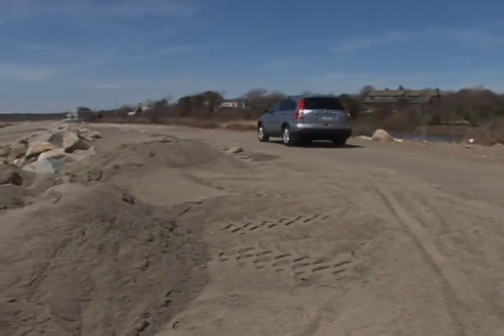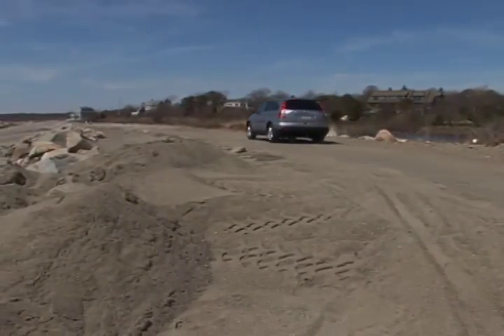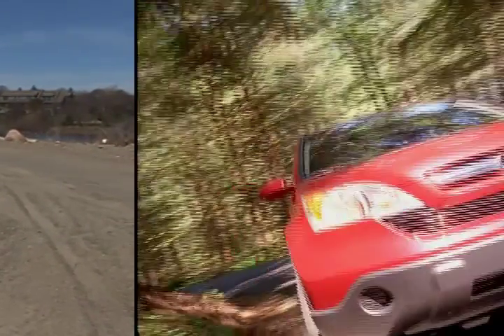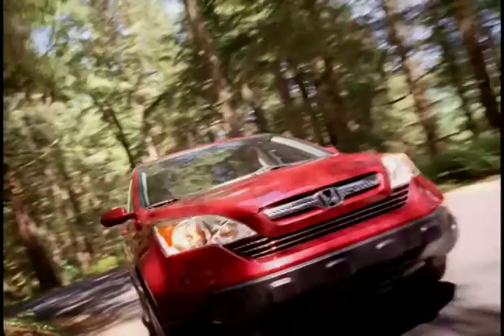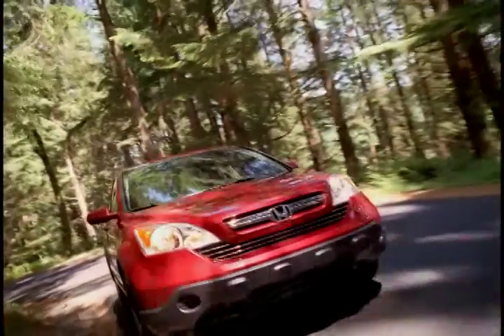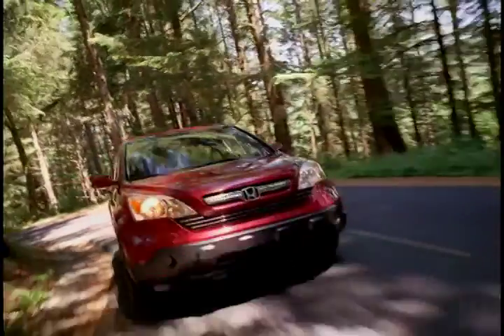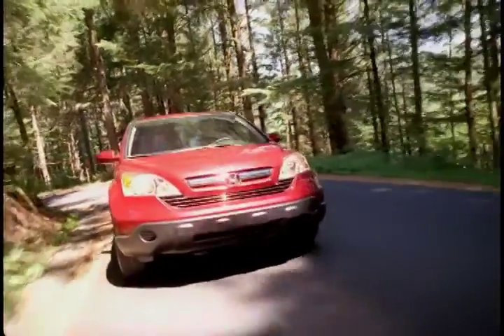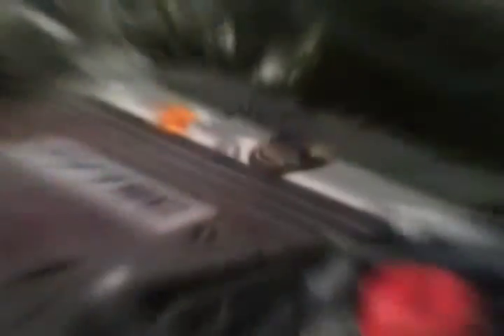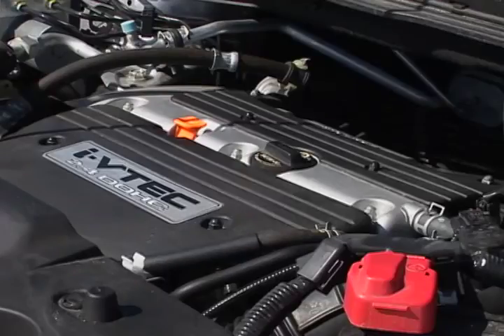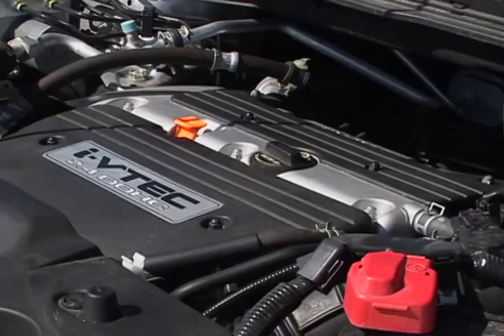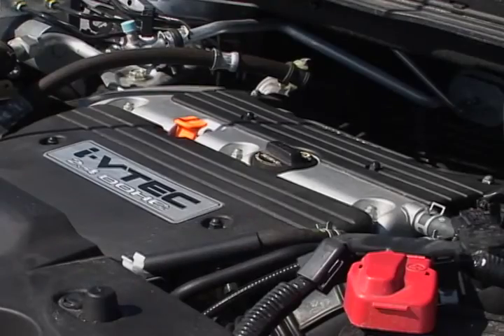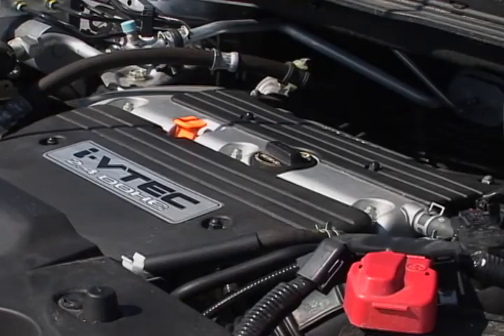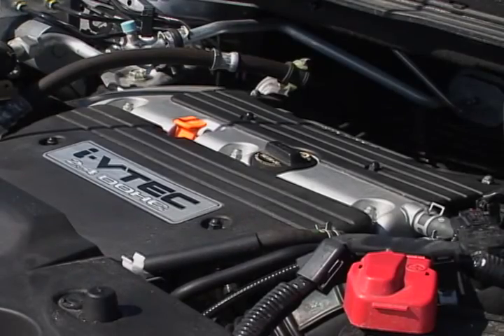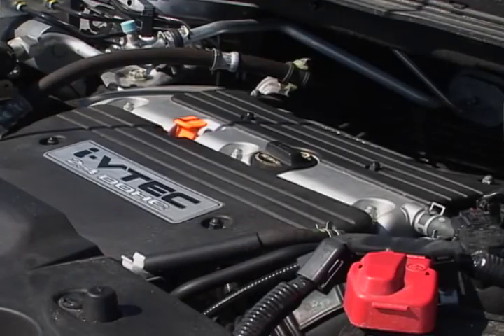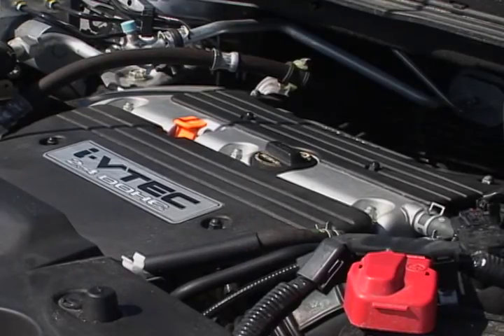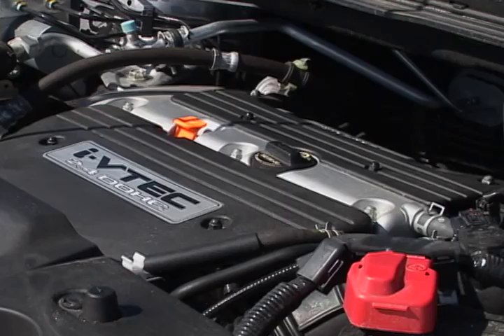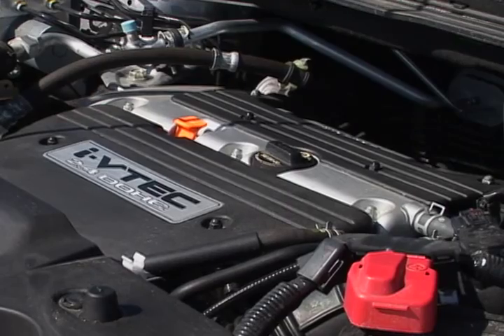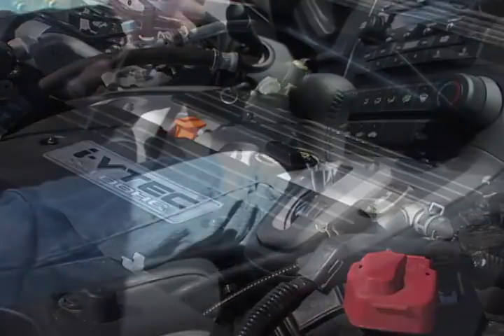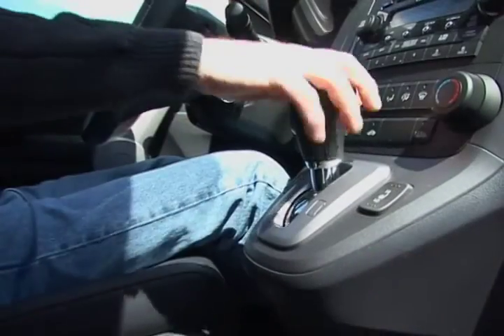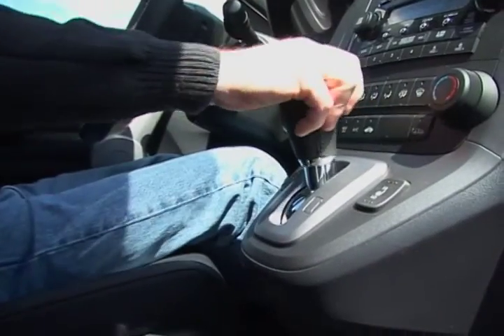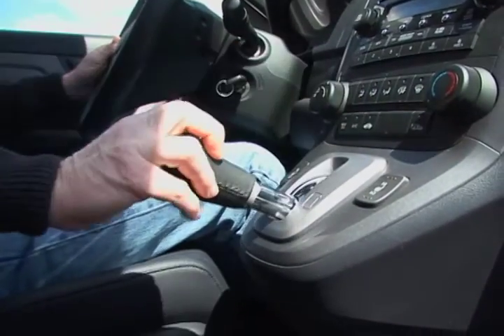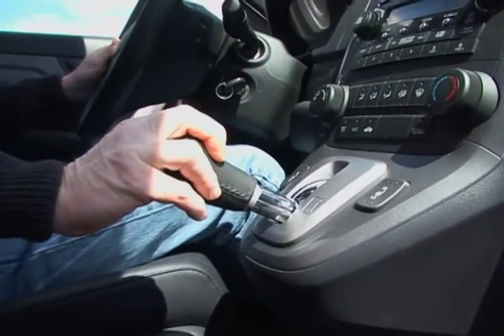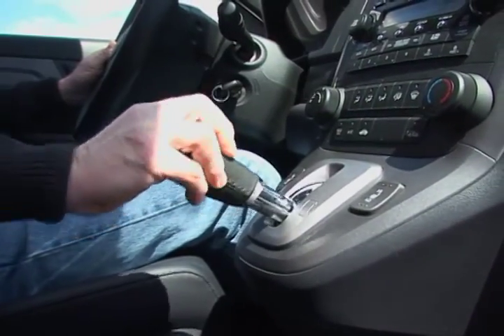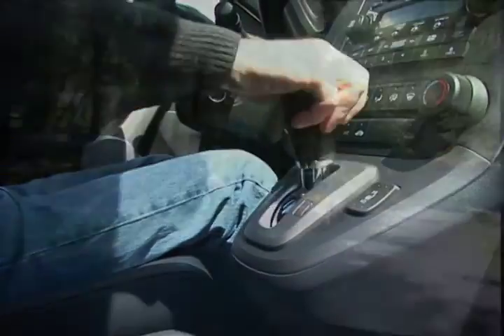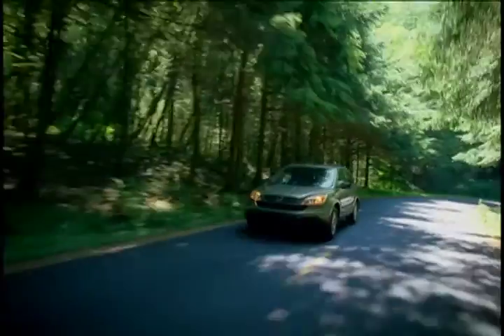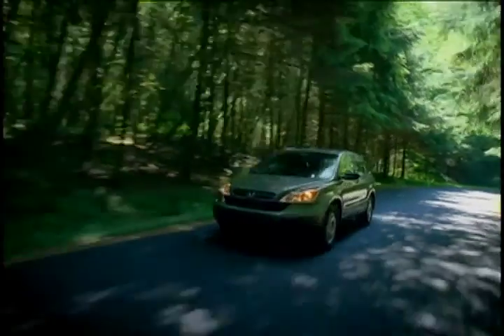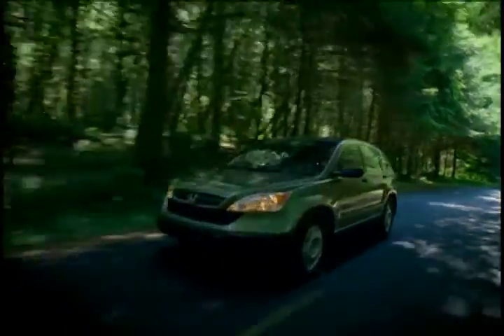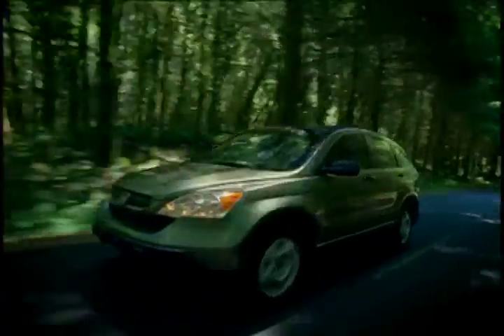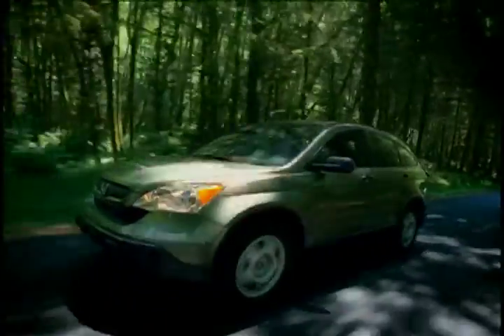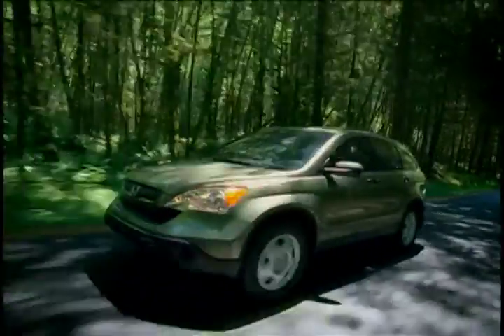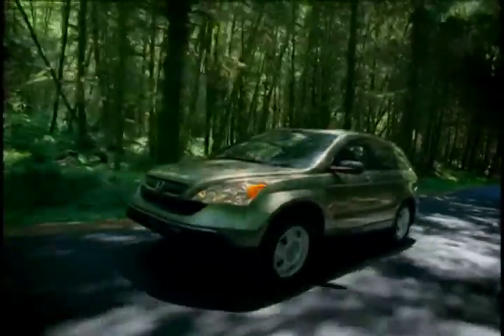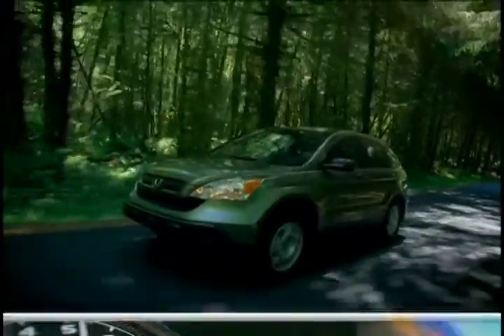The heart of the 2009 CR-V is a 2.4-liter inline-four that produces 166 horsepower, mated to a 5-speed automatic transmission. The CR-V is available in either two-wheel drive or all-wheel drive.